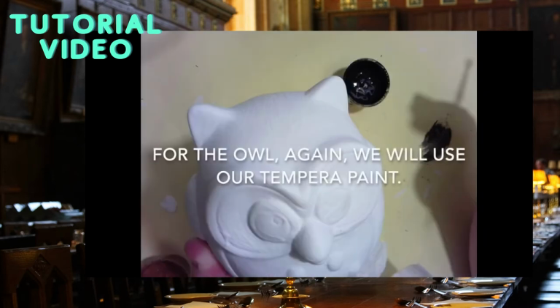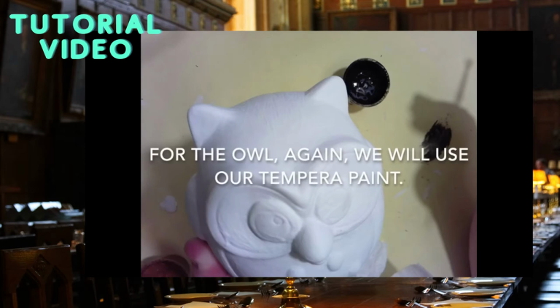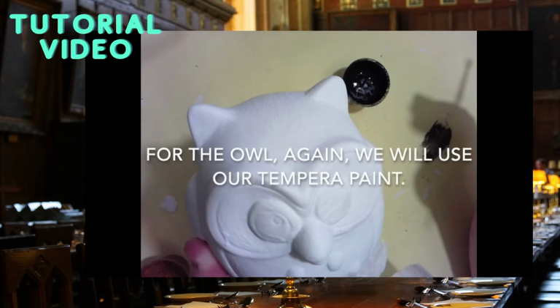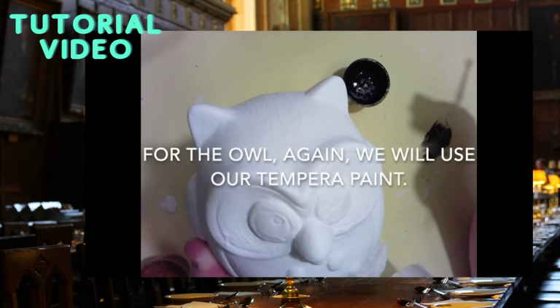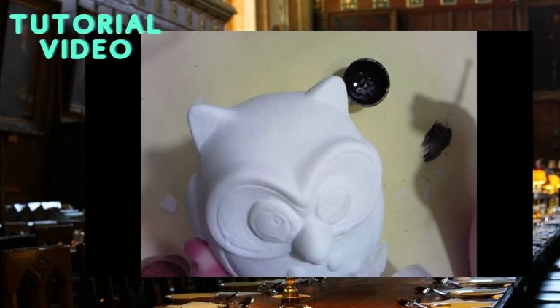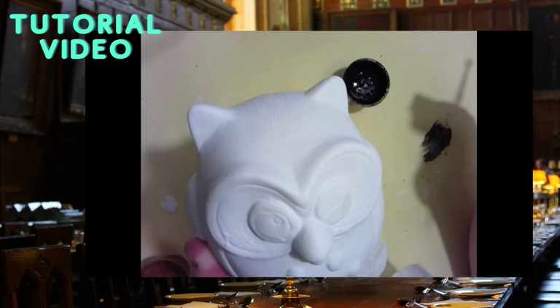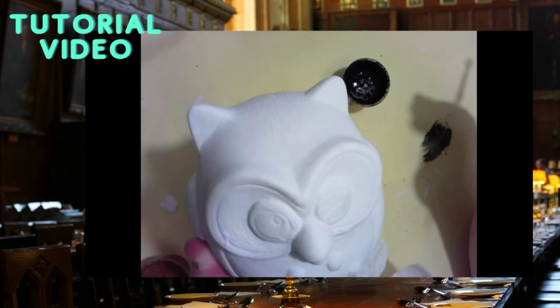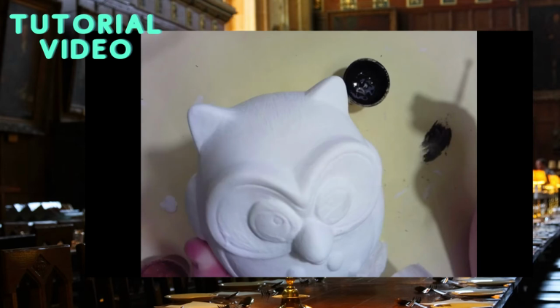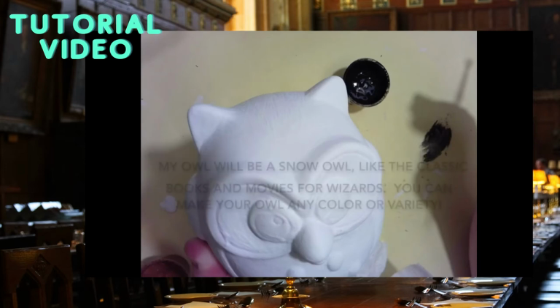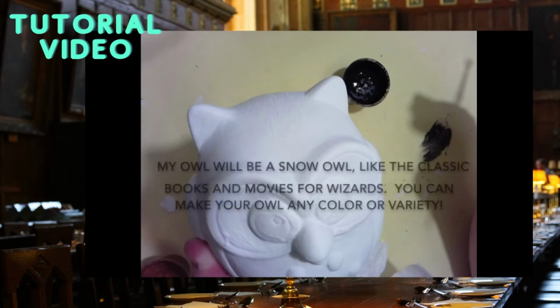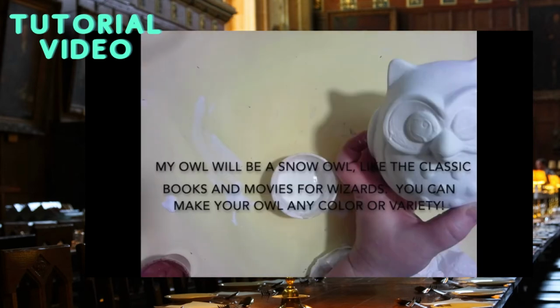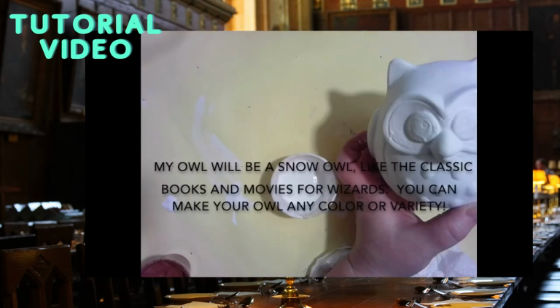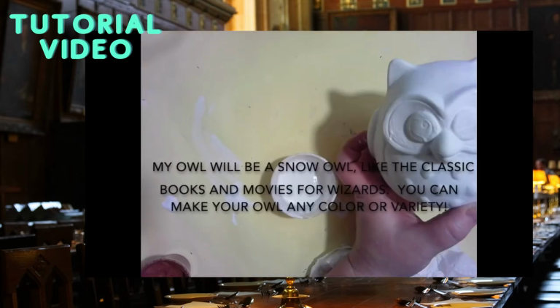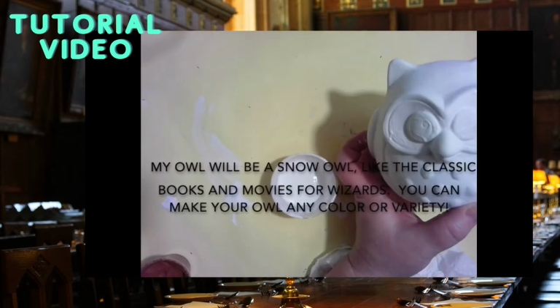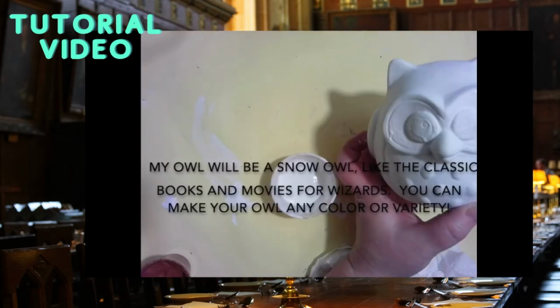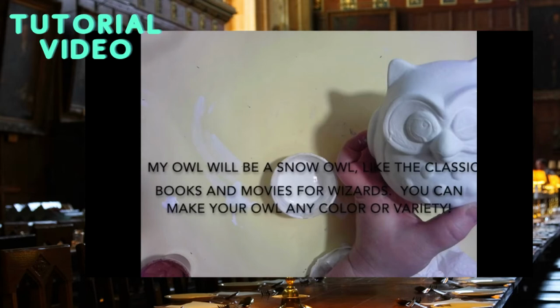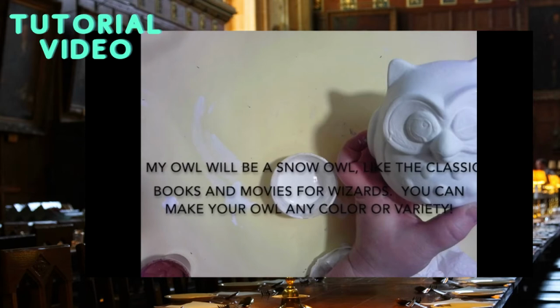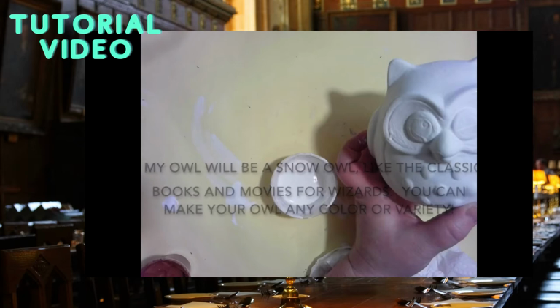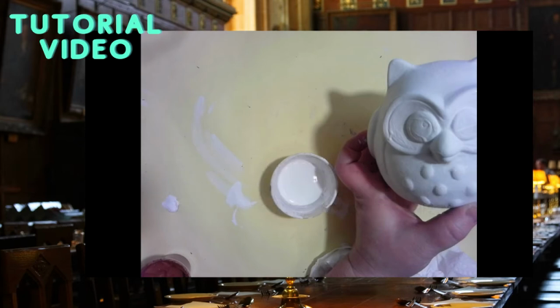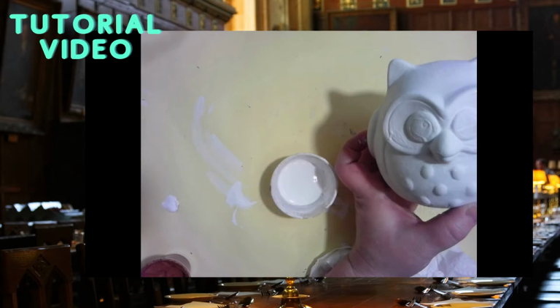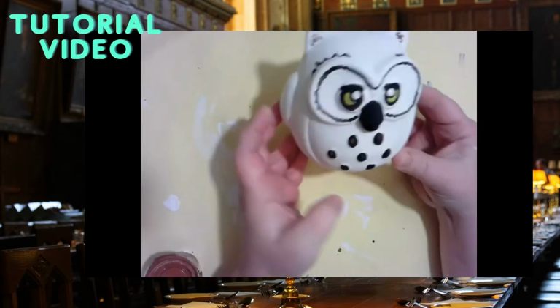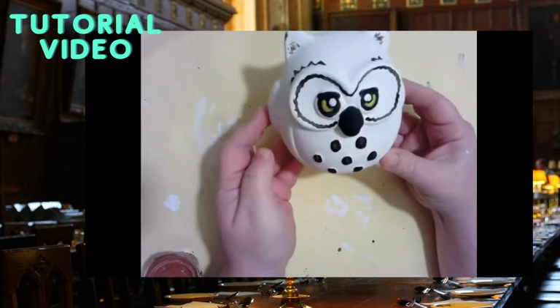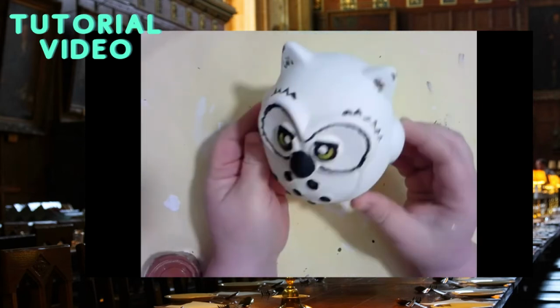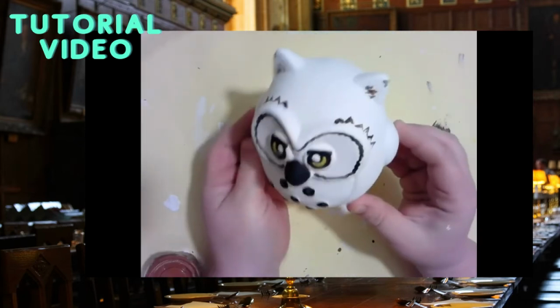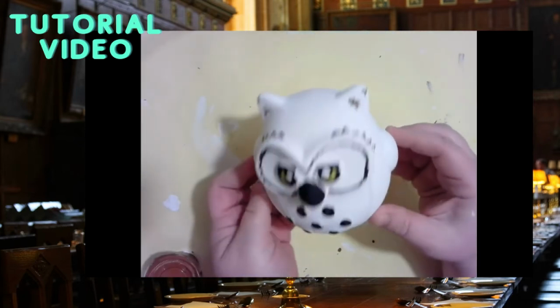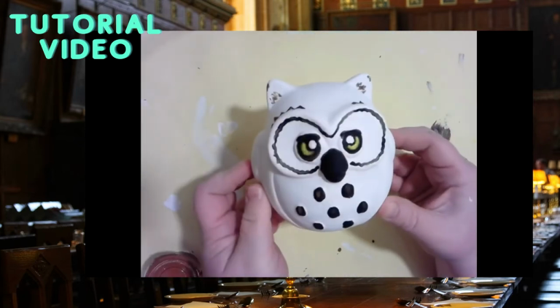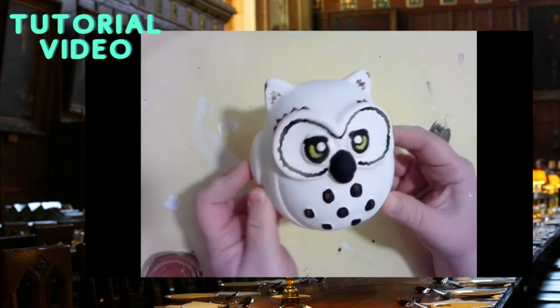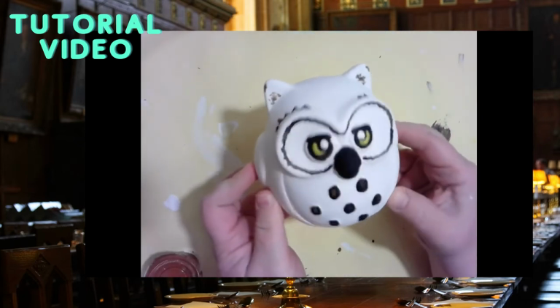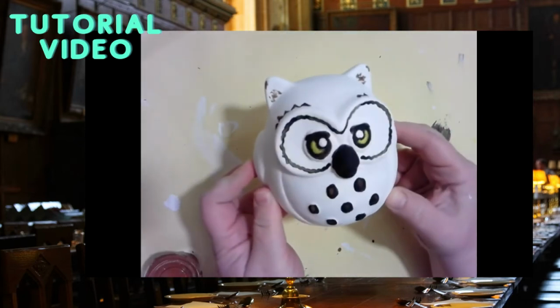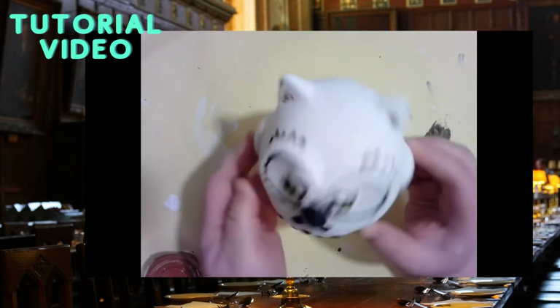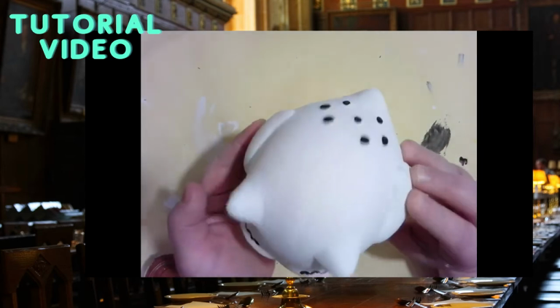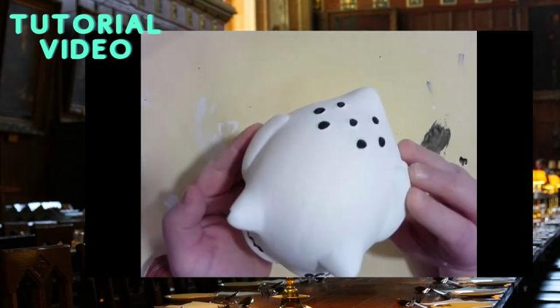For the owl we will again use our tempera paints. My owl will be a snow owl, like a classic from the books and movies. You can make your owl any color or add any details that you would like.